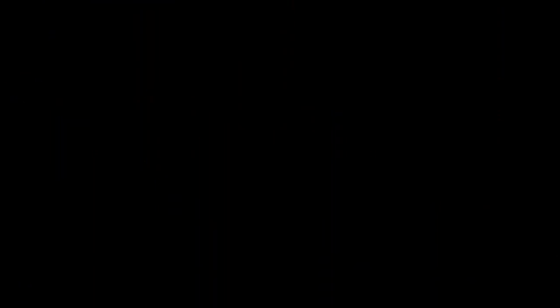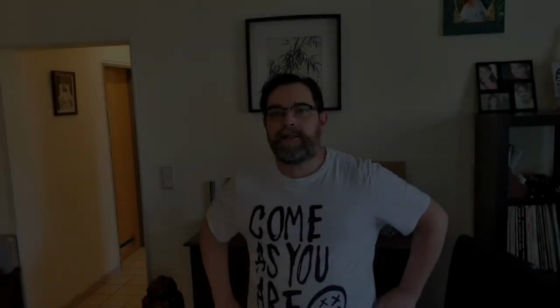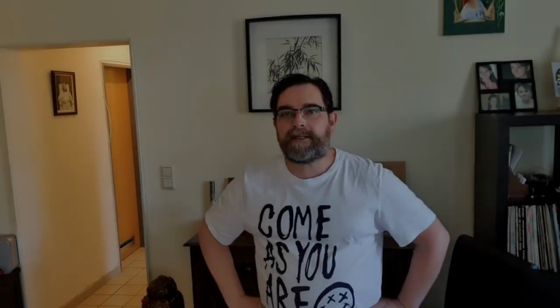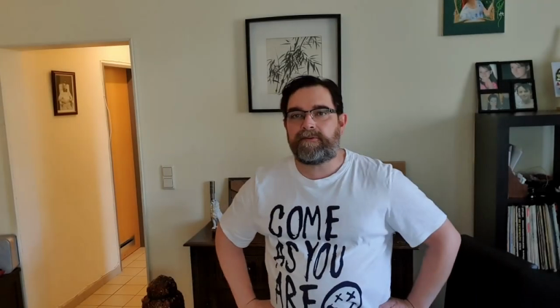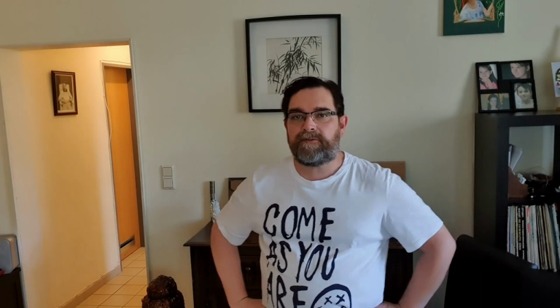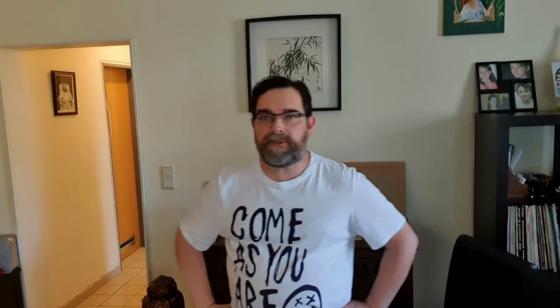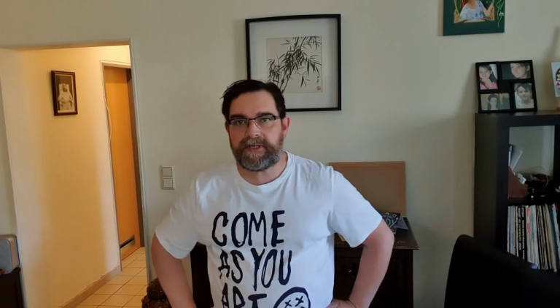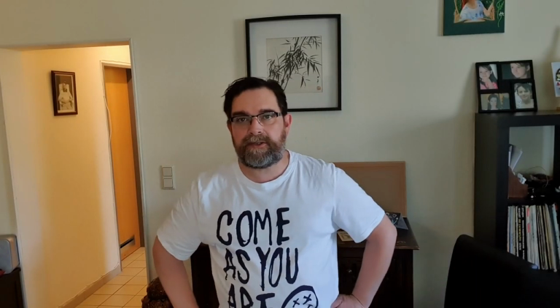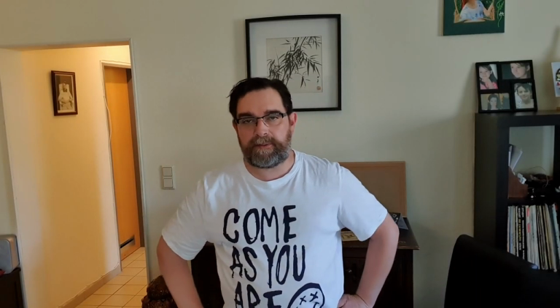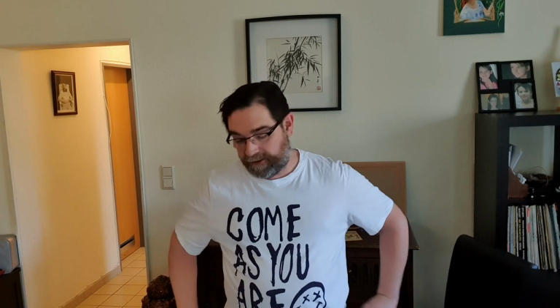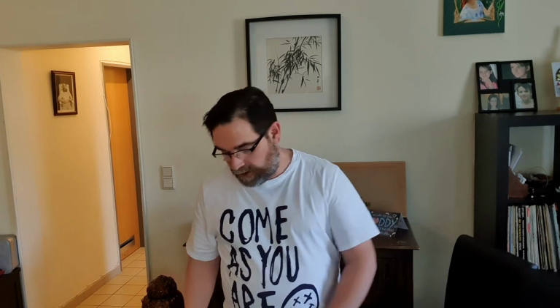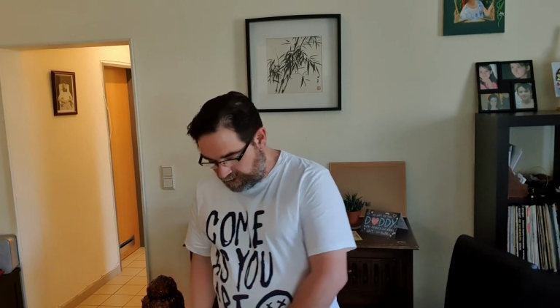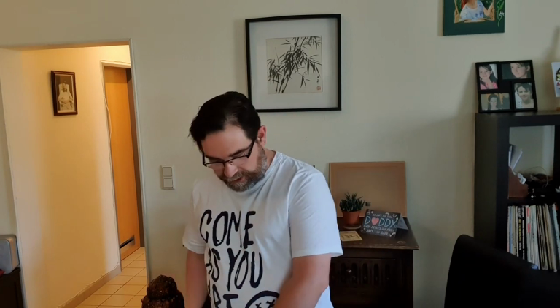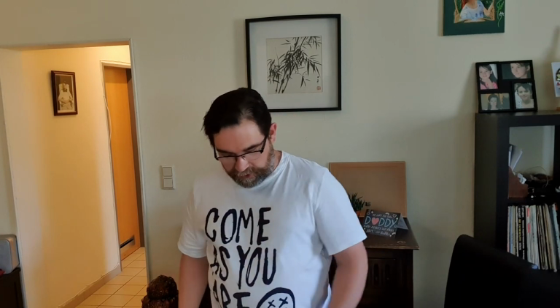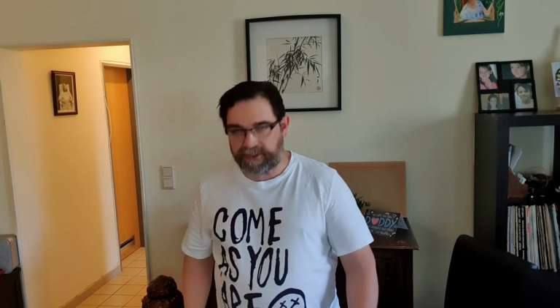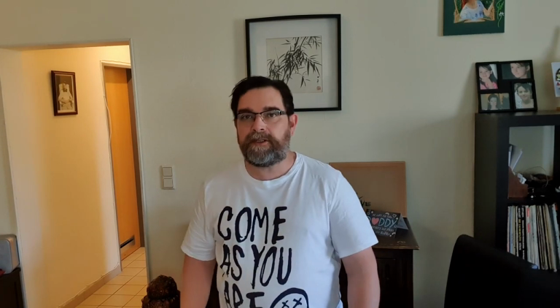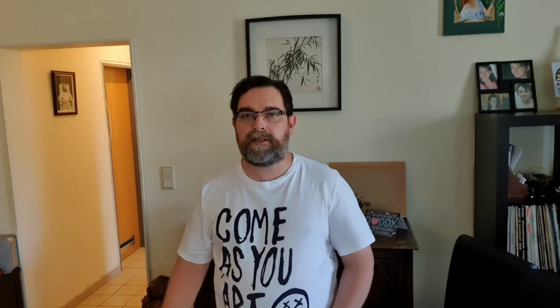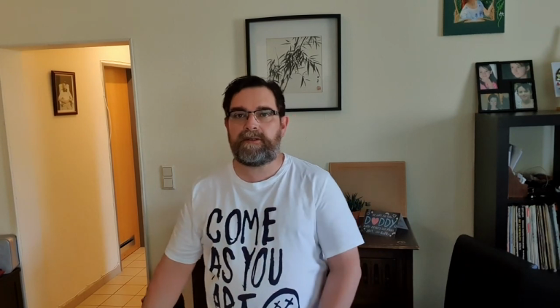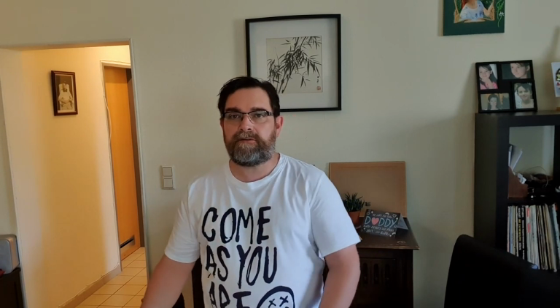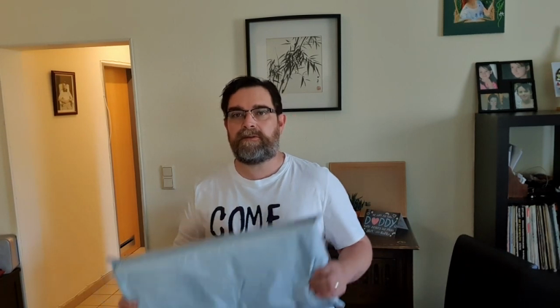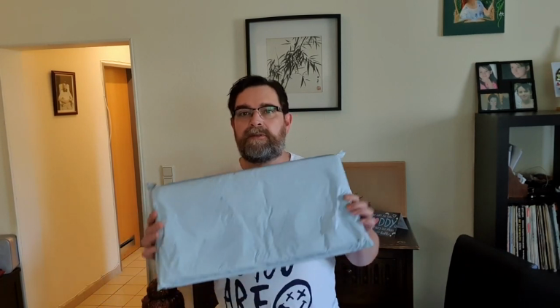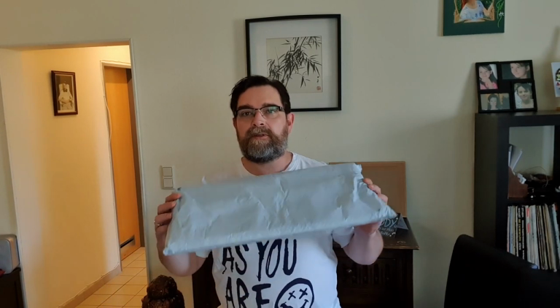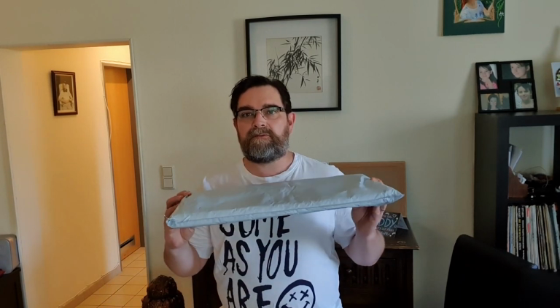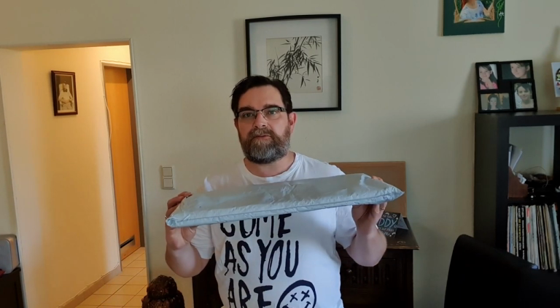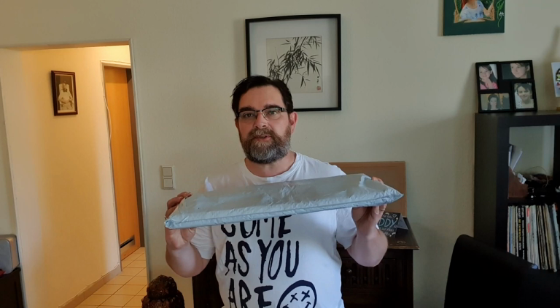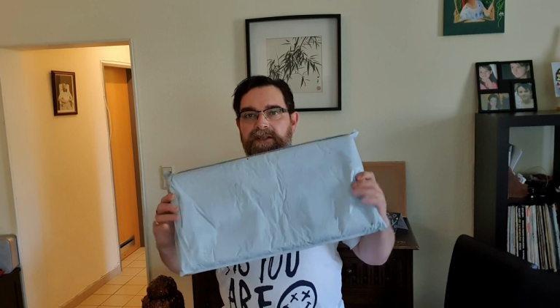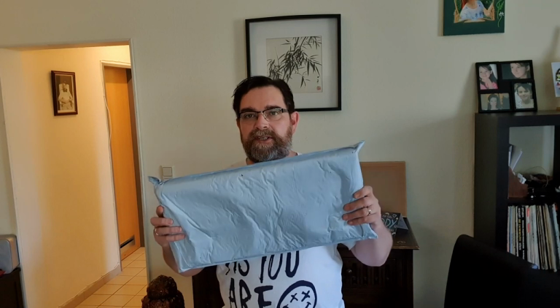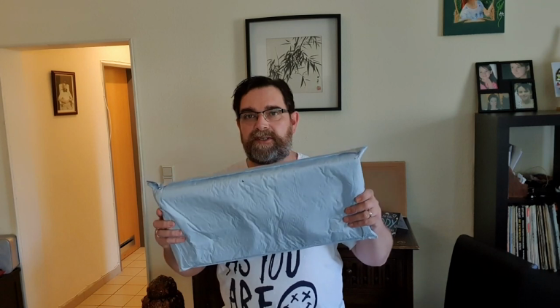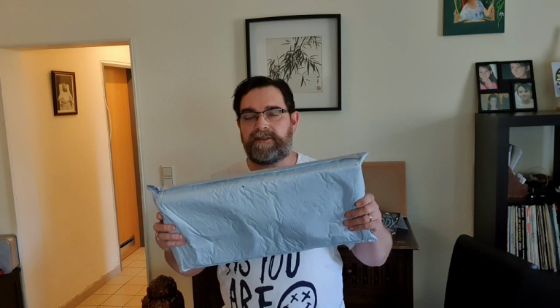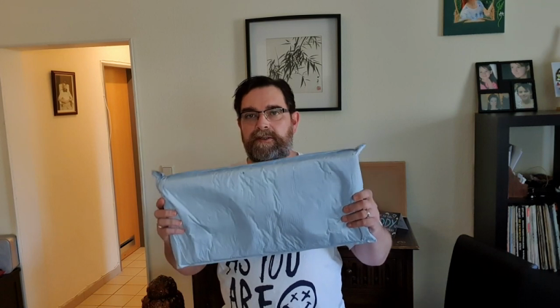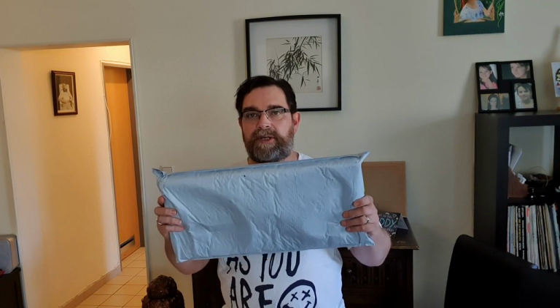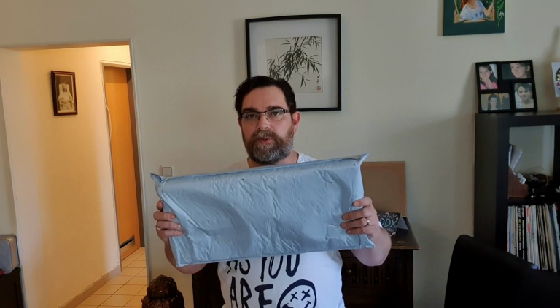Hey, this is Kev from Mindful Mods. Thanks for coming back. I'm doing a quick unboxing and review today of this pedal board.